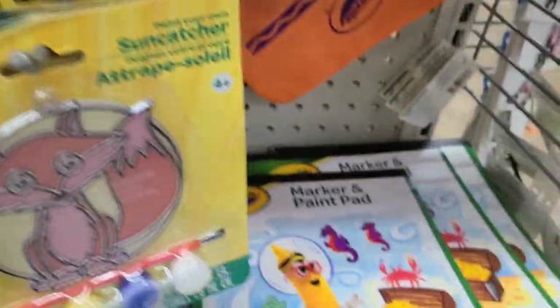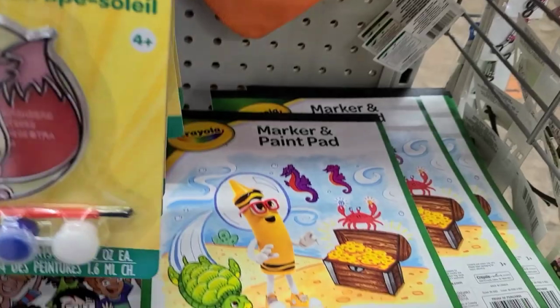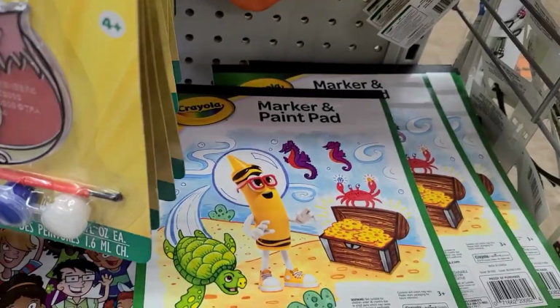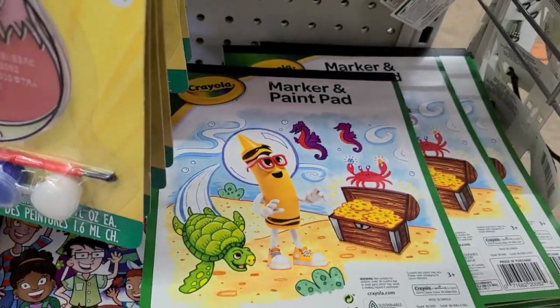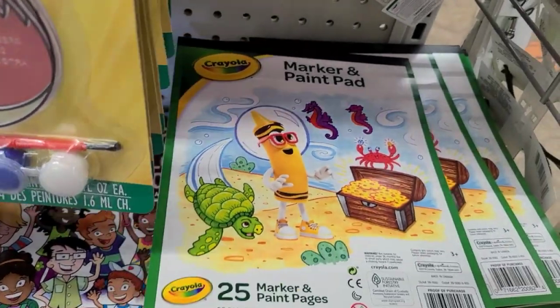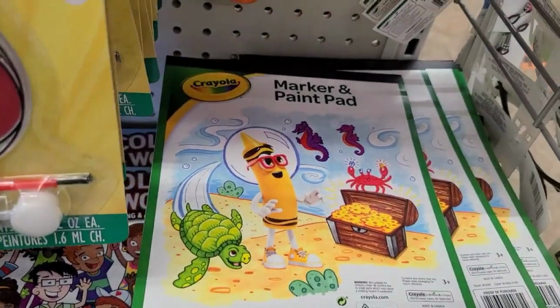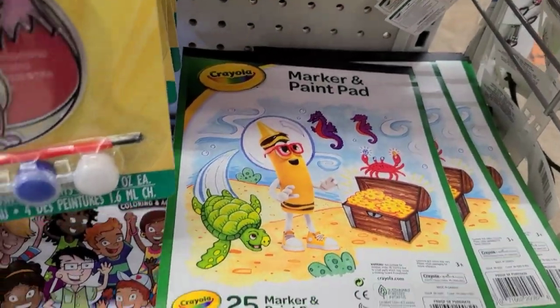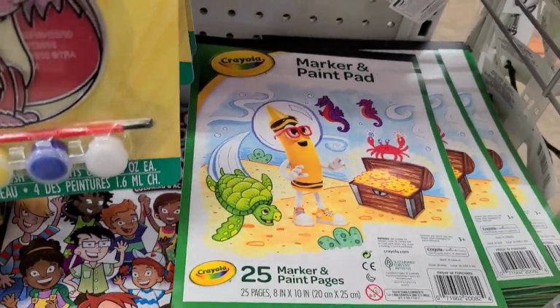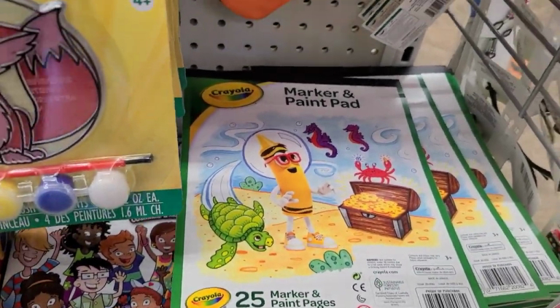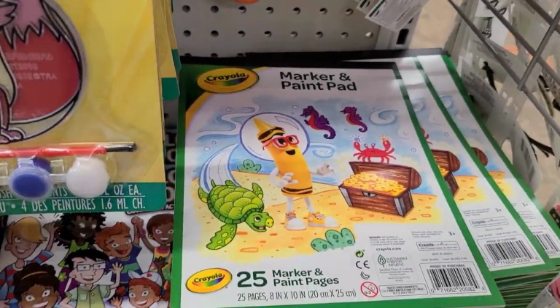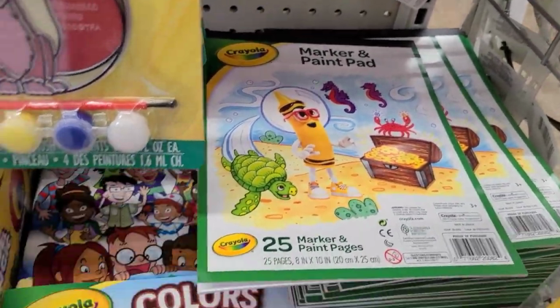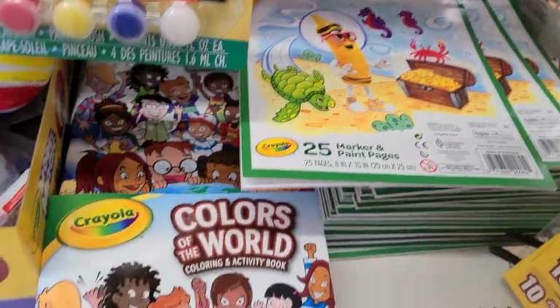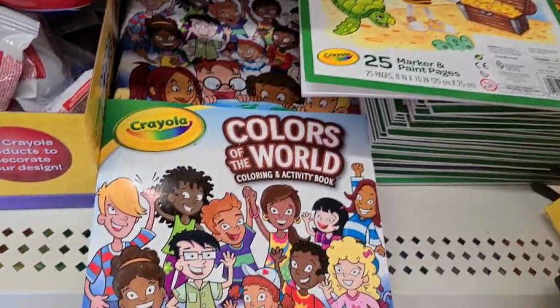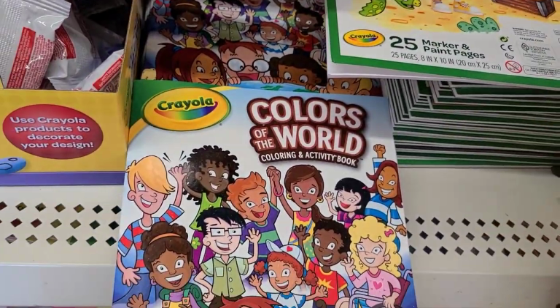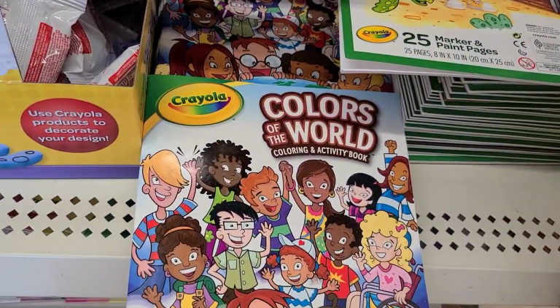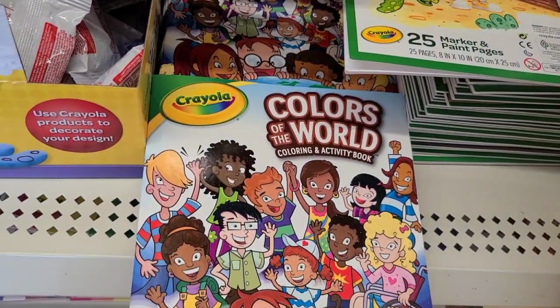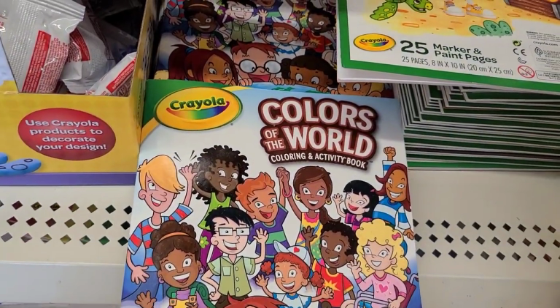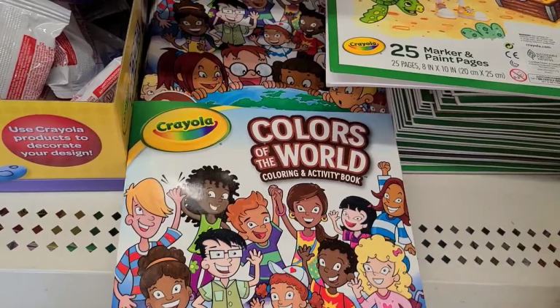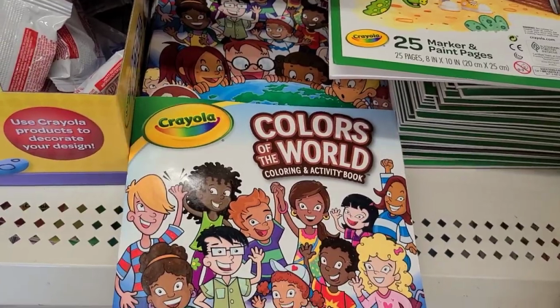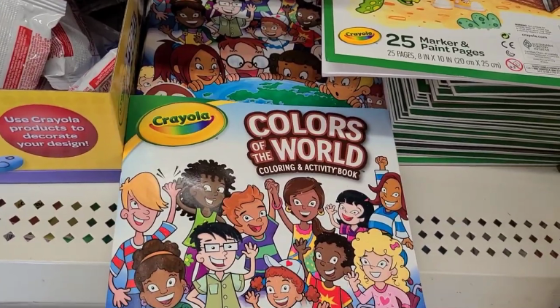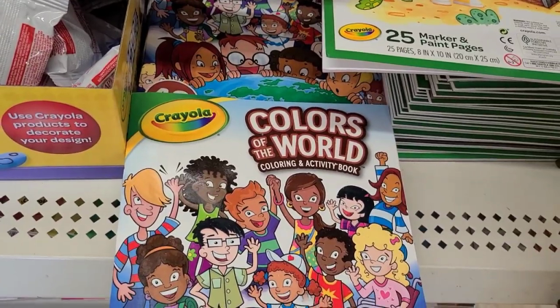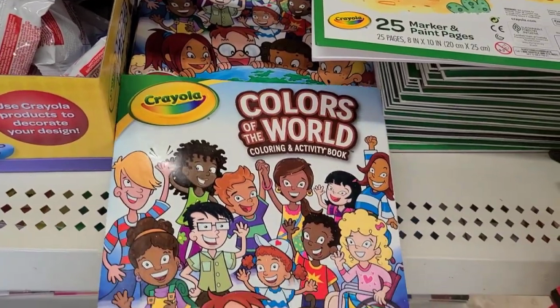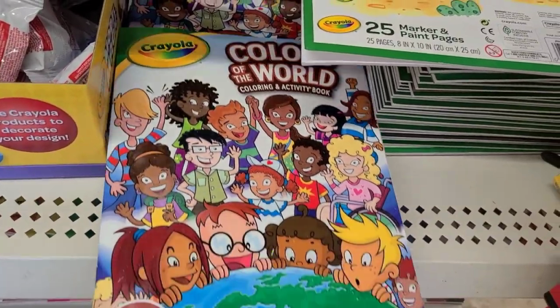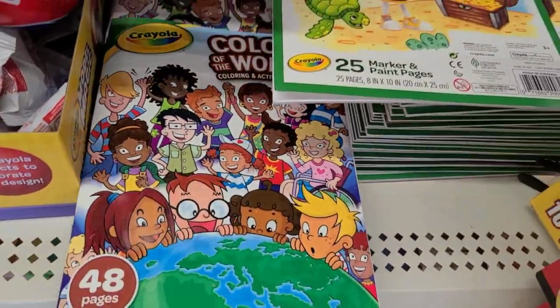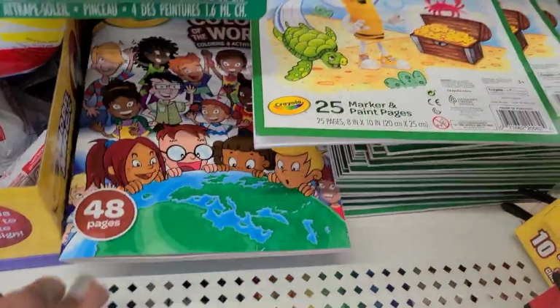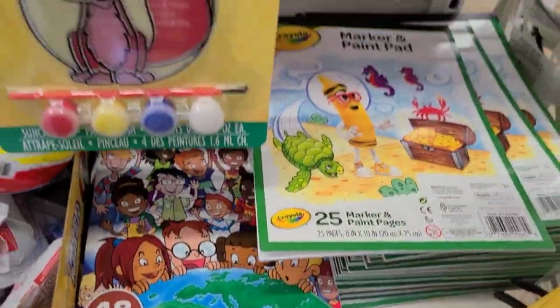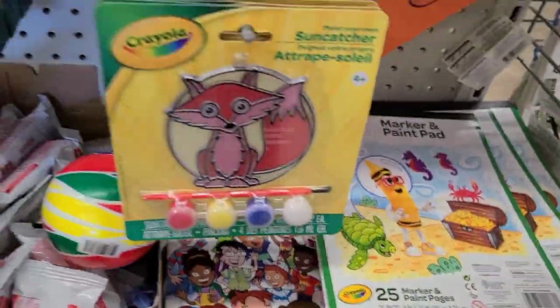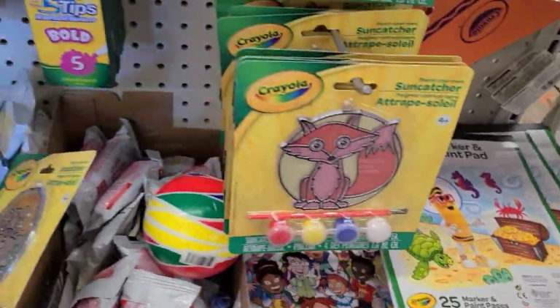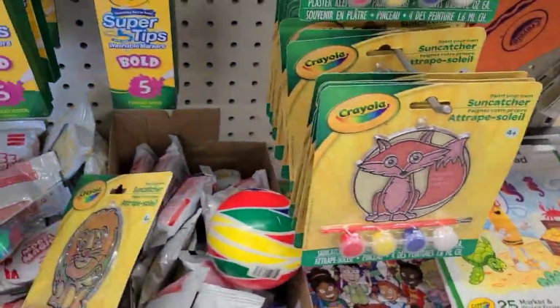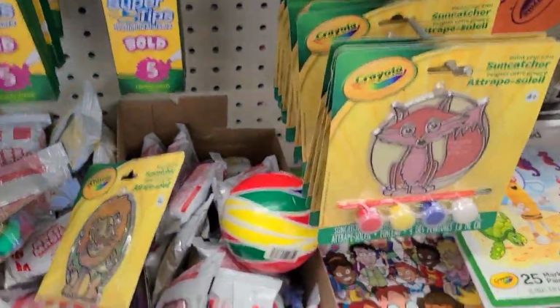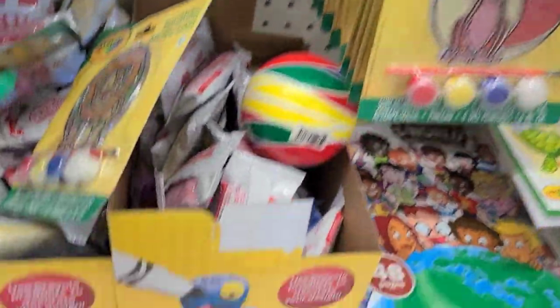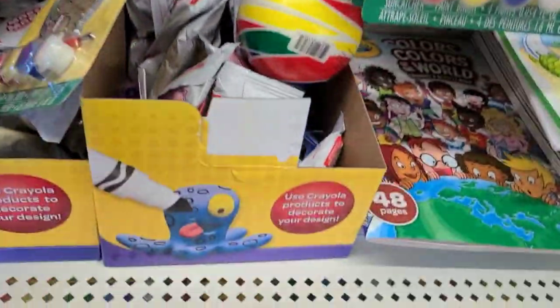Then this is the 48-pages color — Colors of the World — really really pretty.